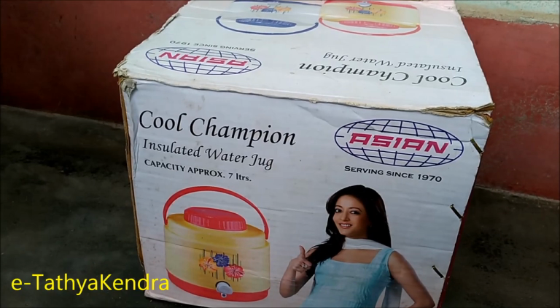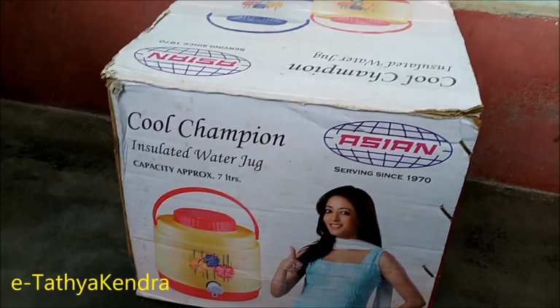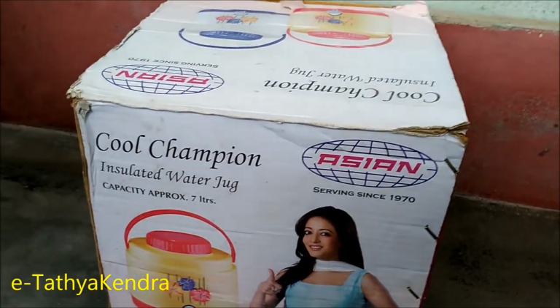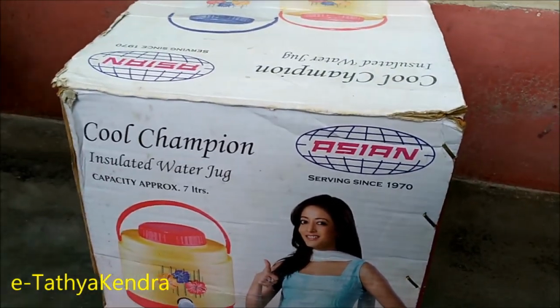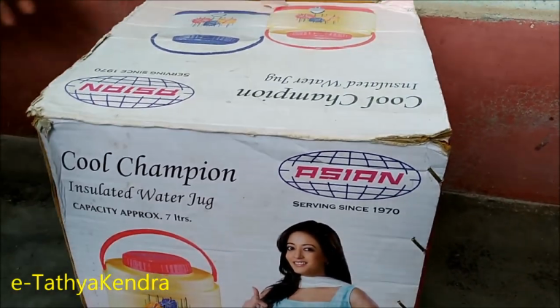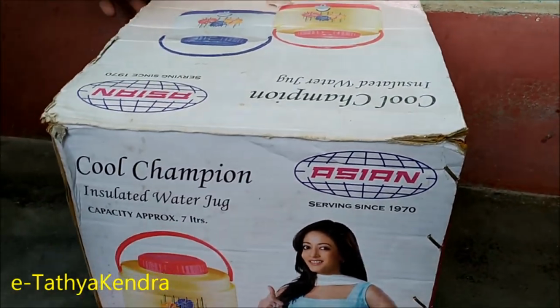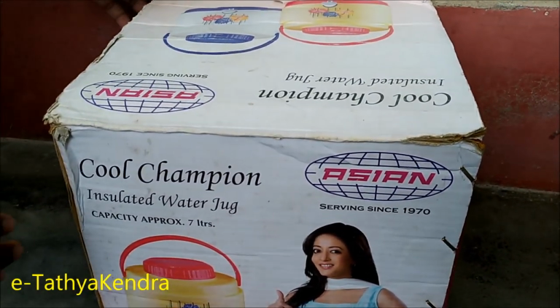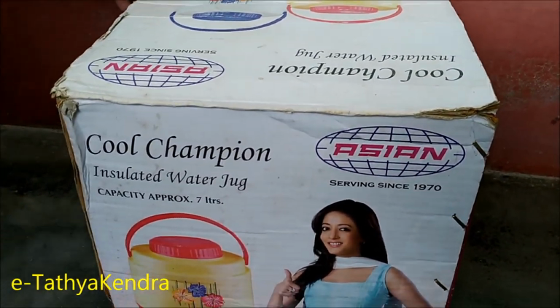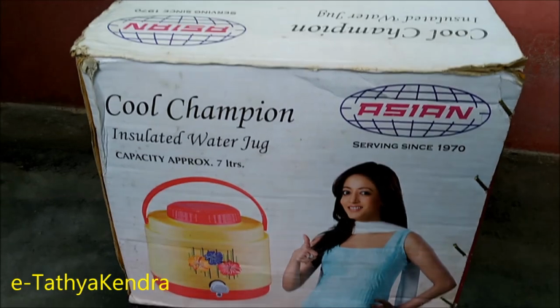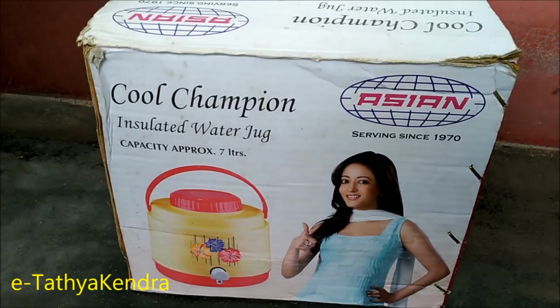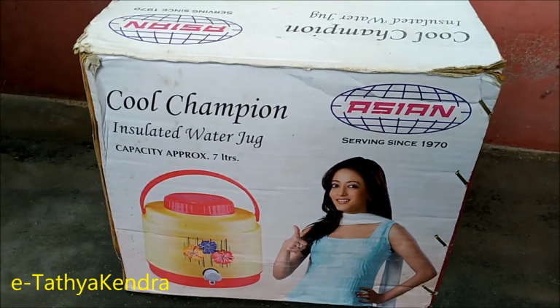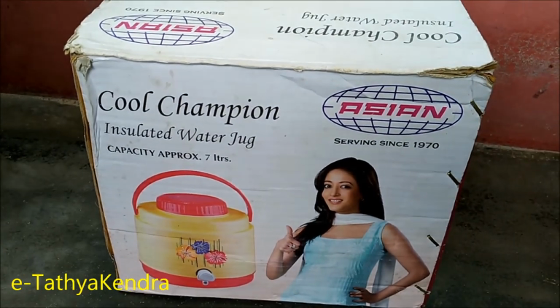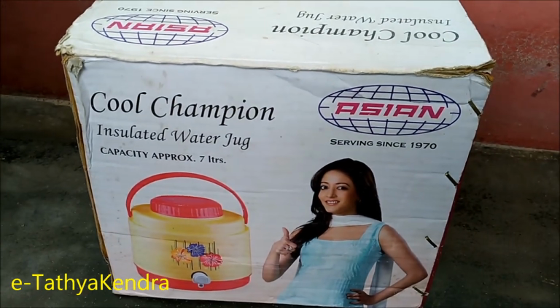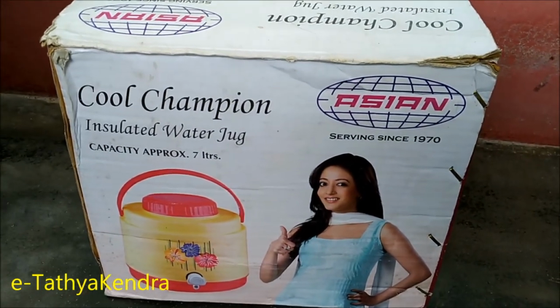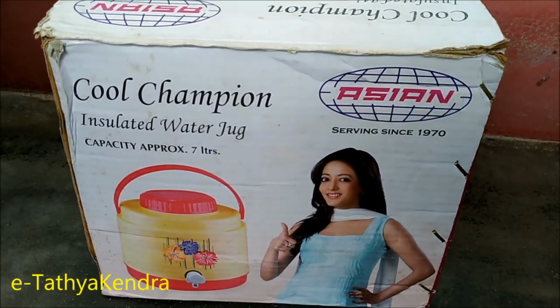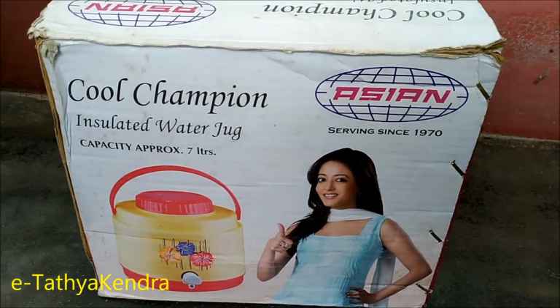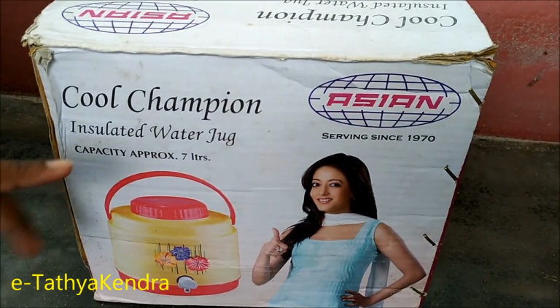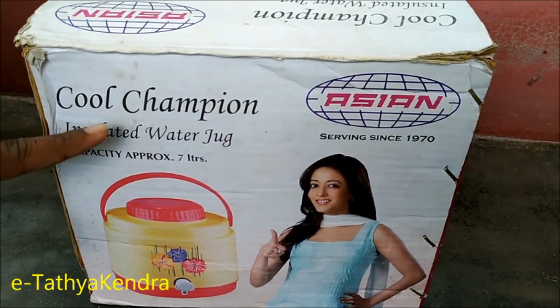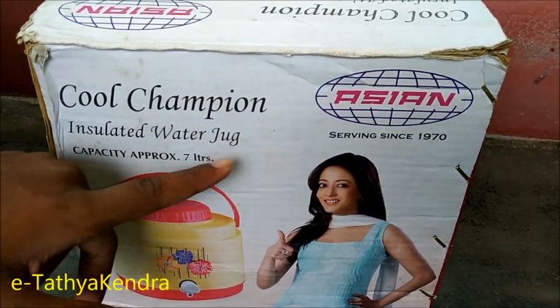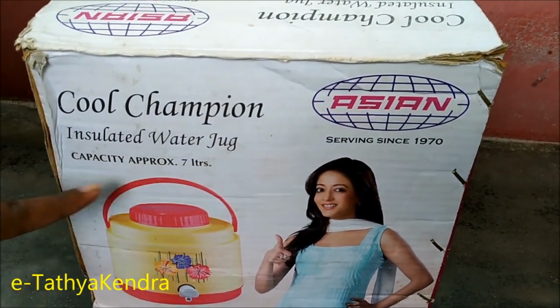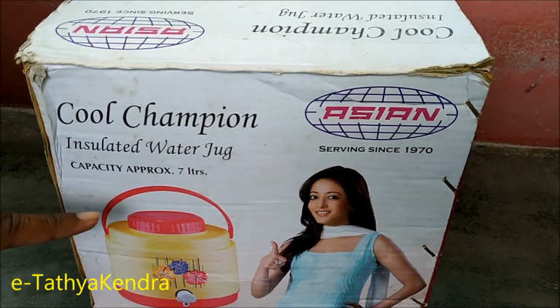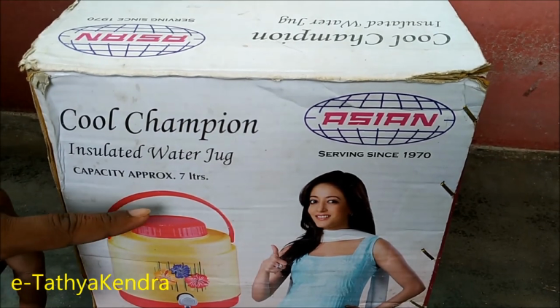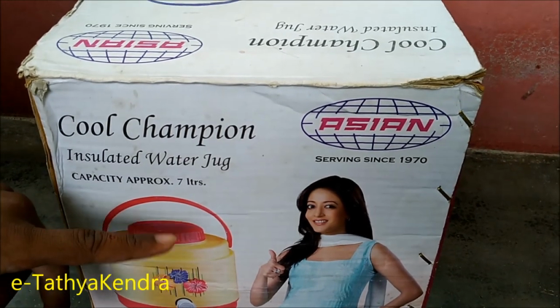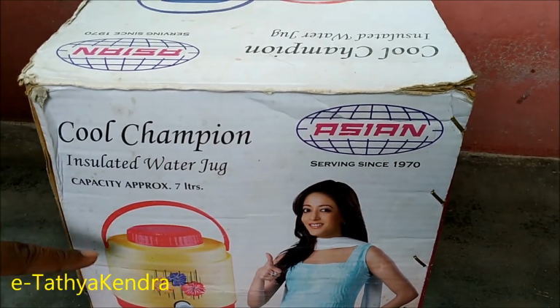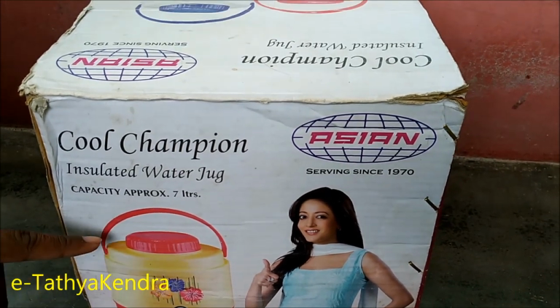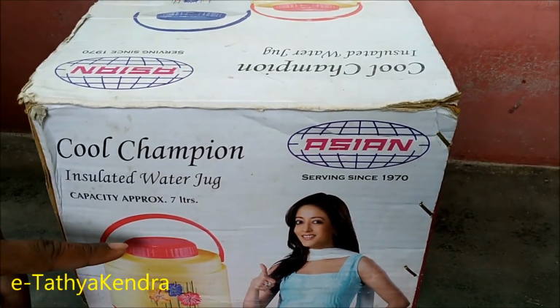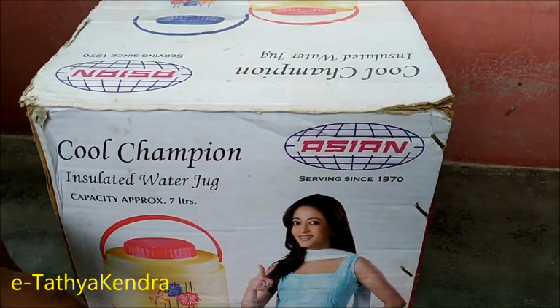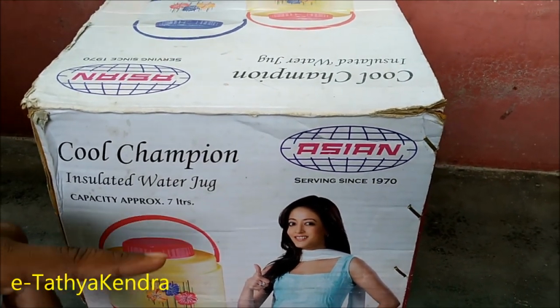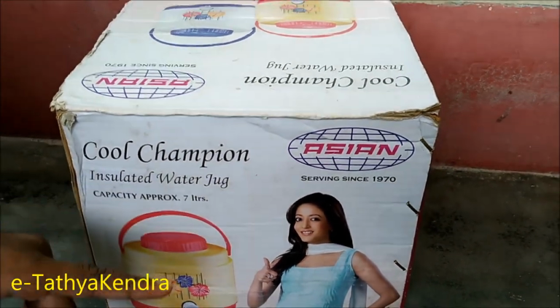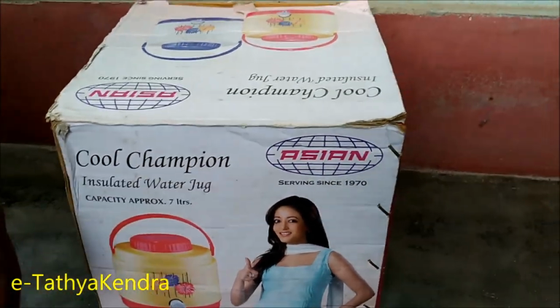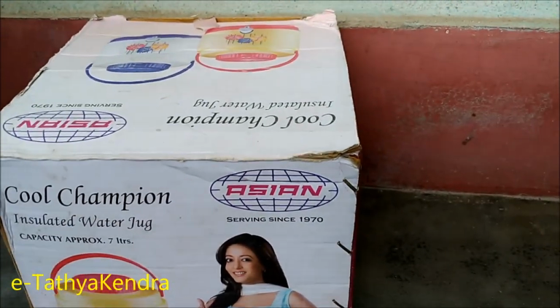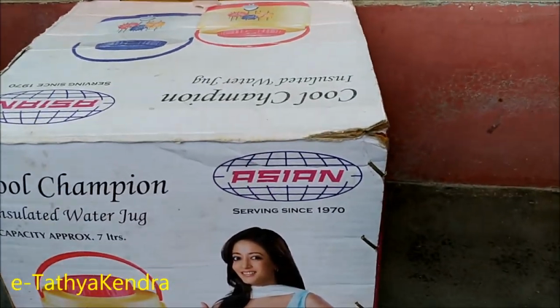Hello, welcome to our channel. Today we are going to talk about the product. It's a cool champion insulated water jug. It's an approximate capacity for 1L. Let's see the video.